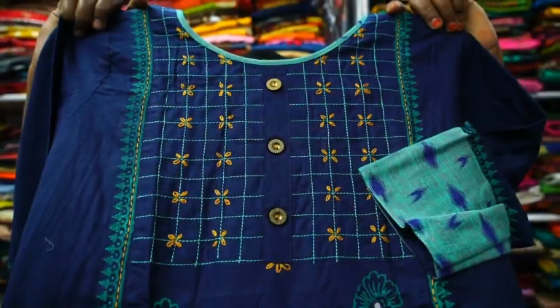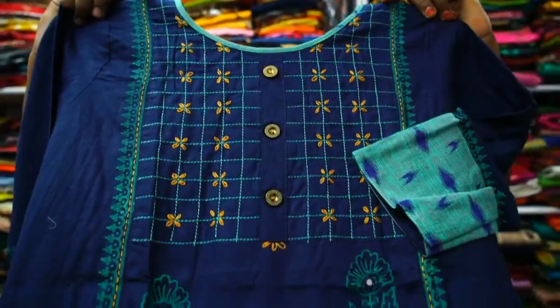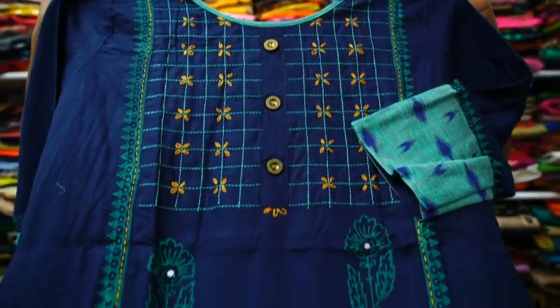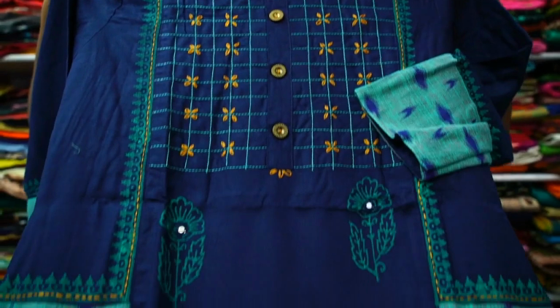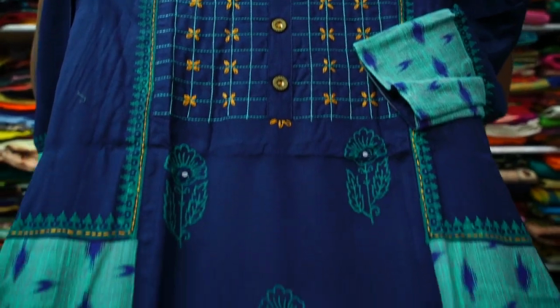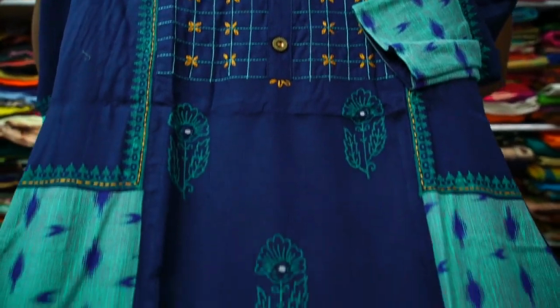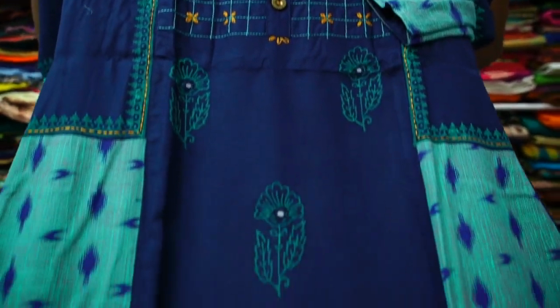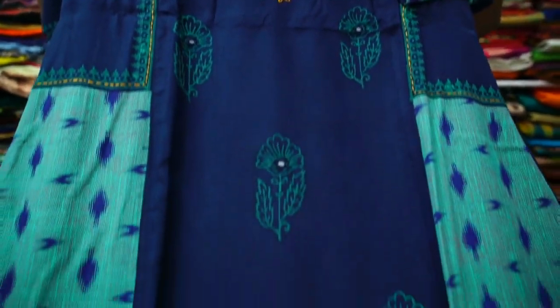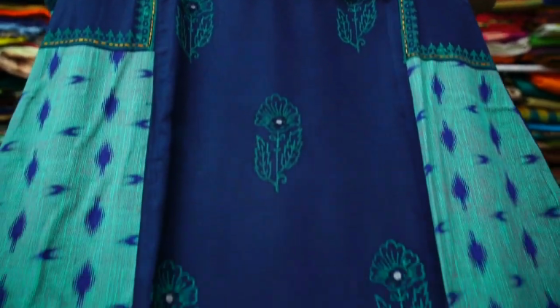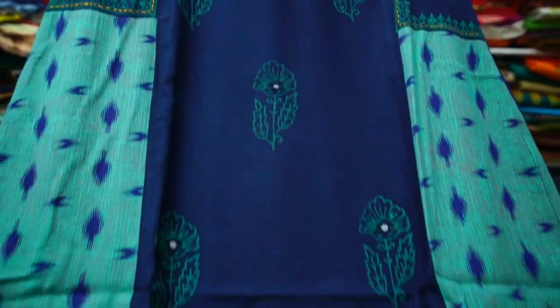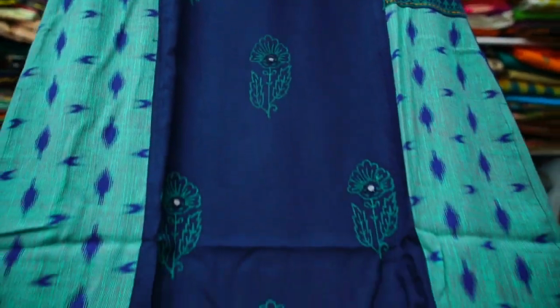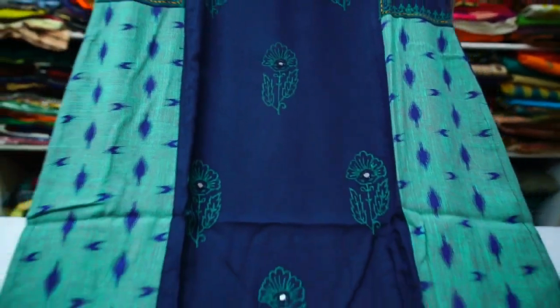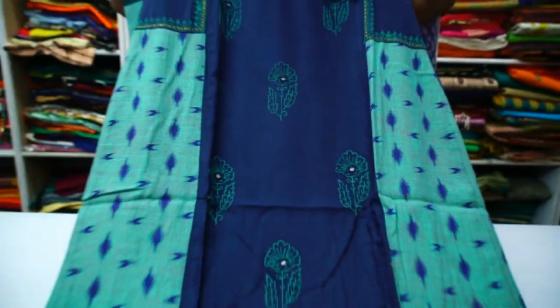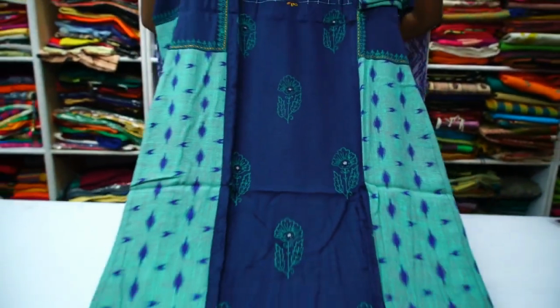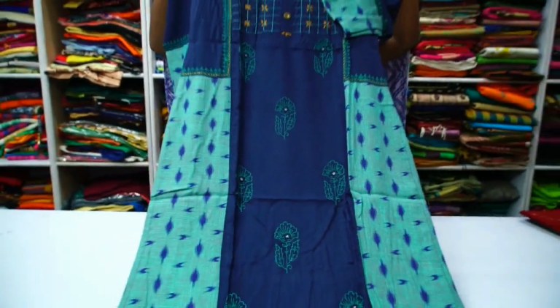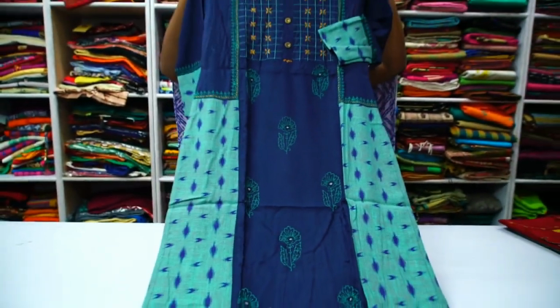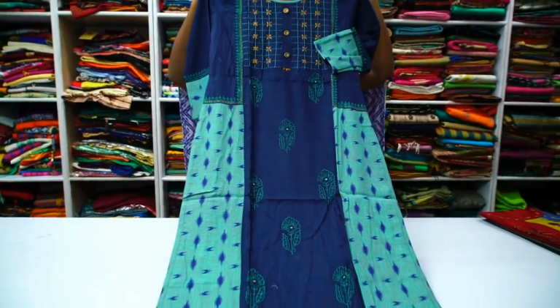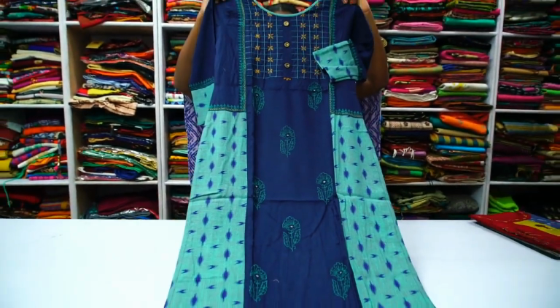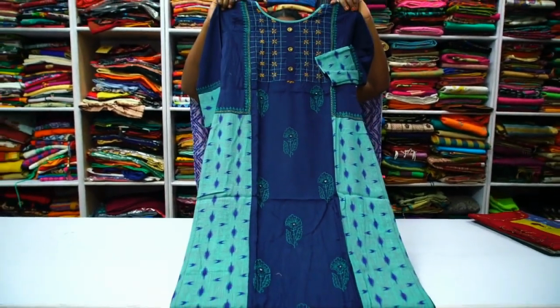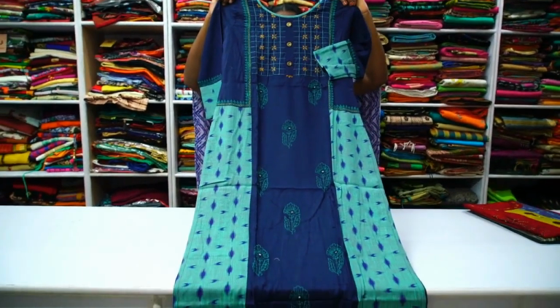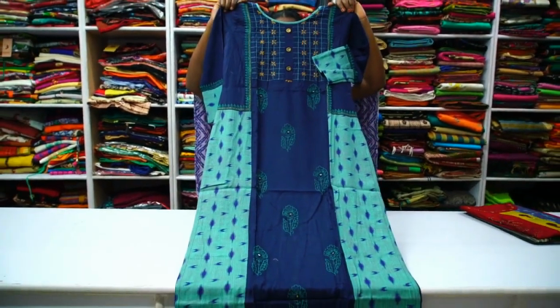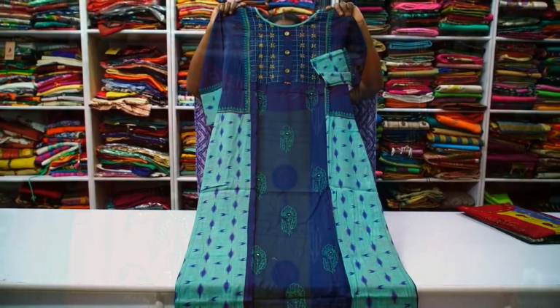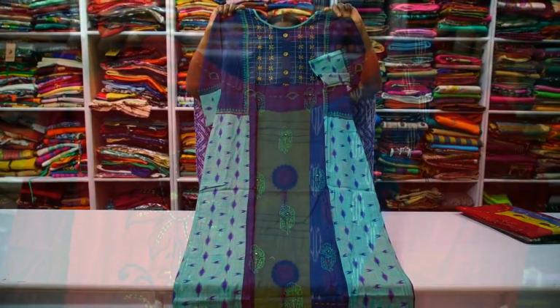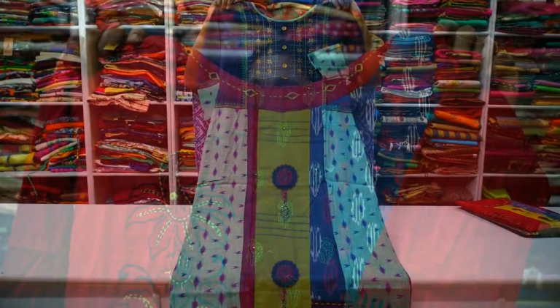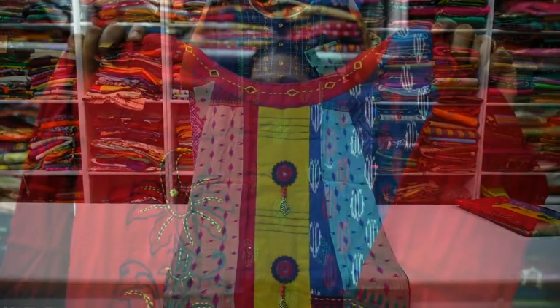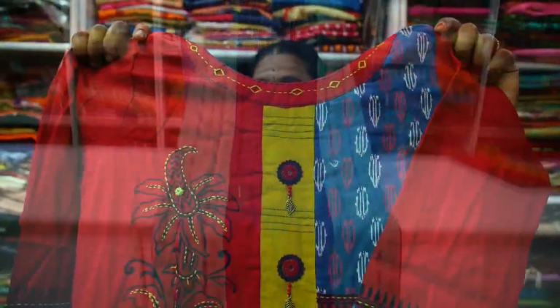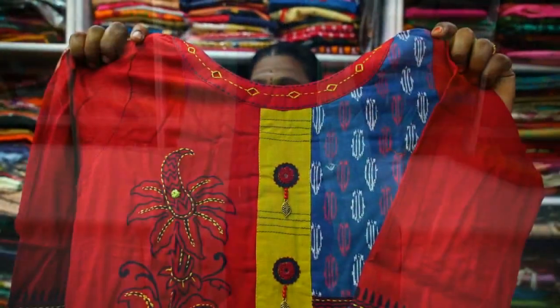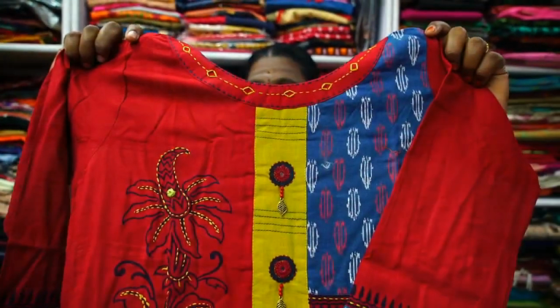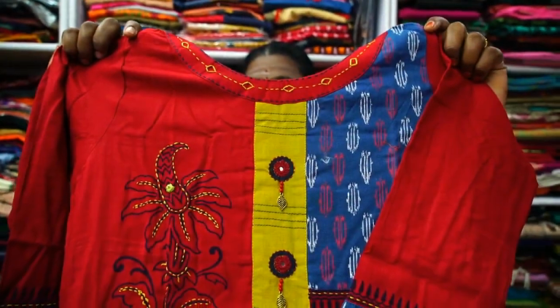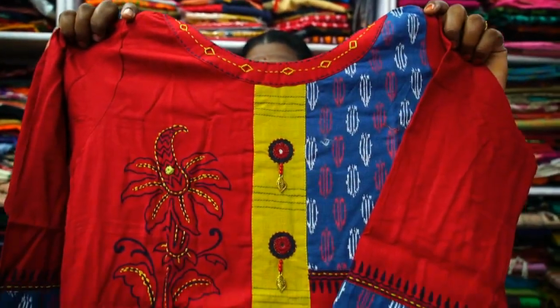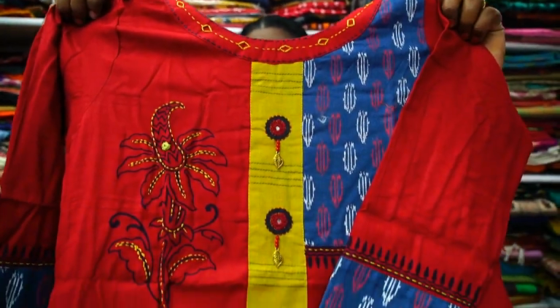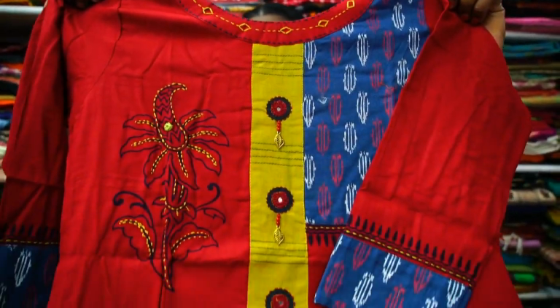There are 3/4 sleeves for this length. The set price is $8.95. See how many colors are available.